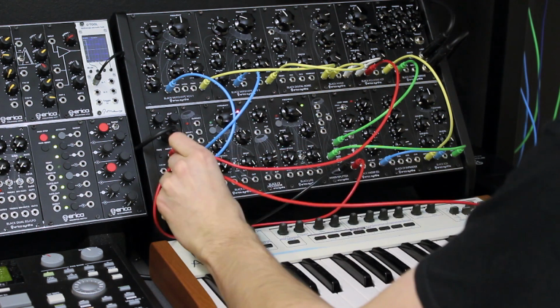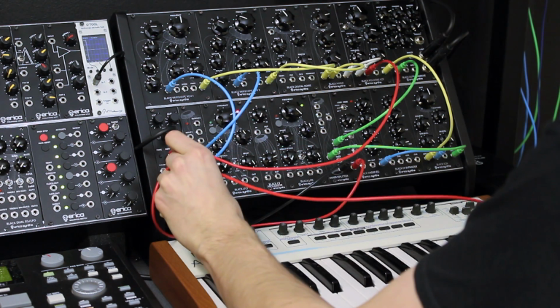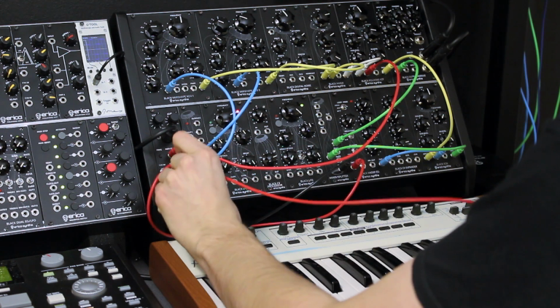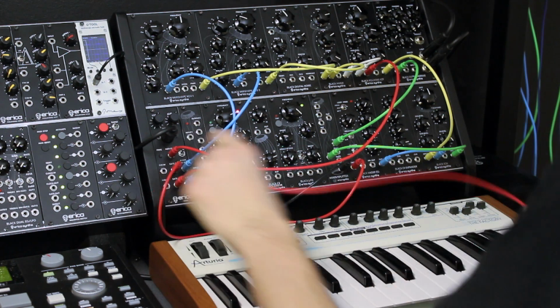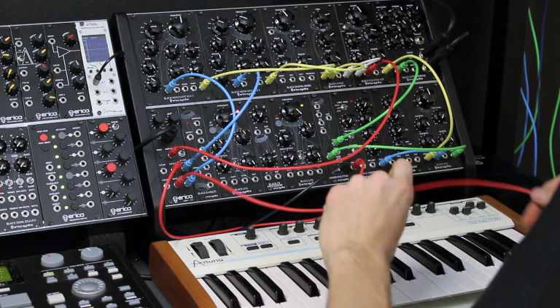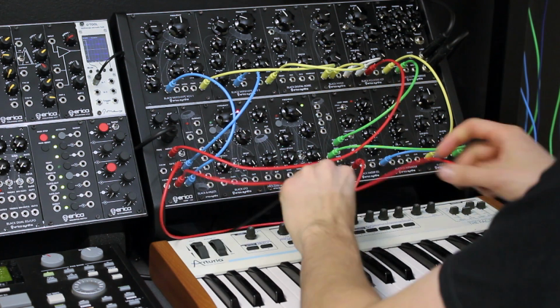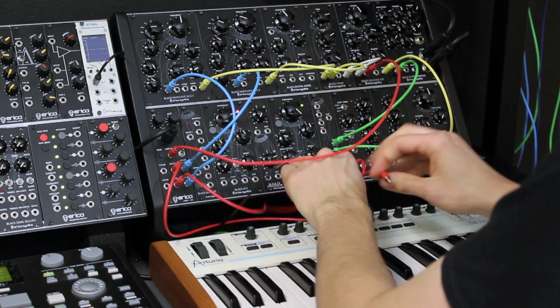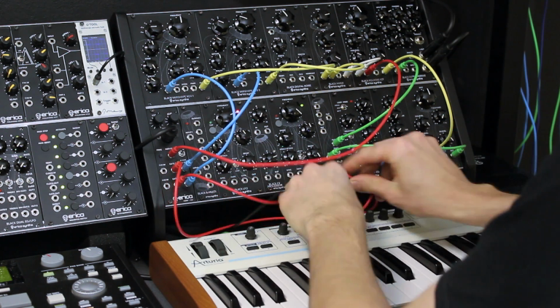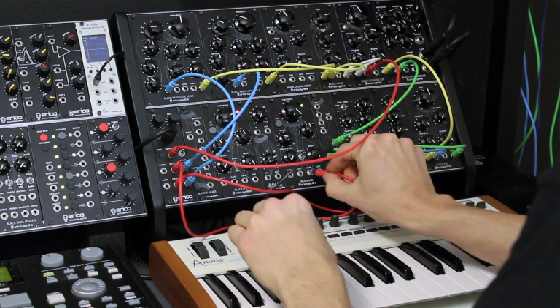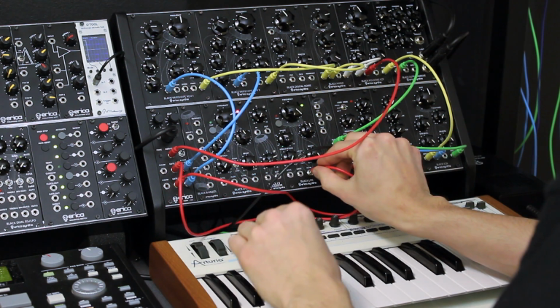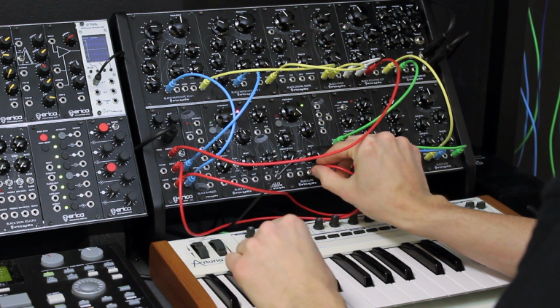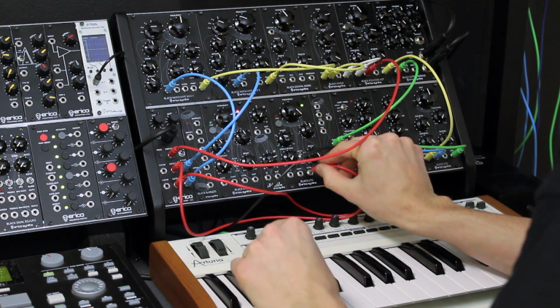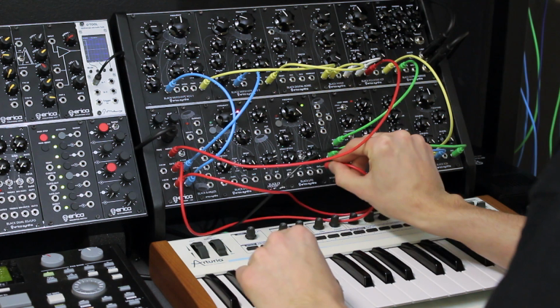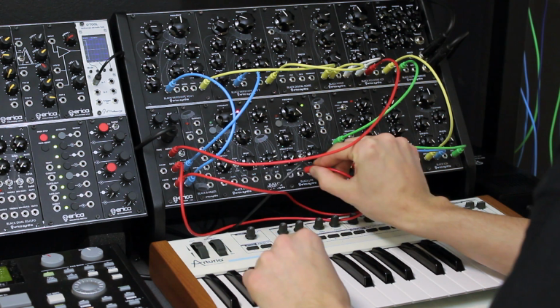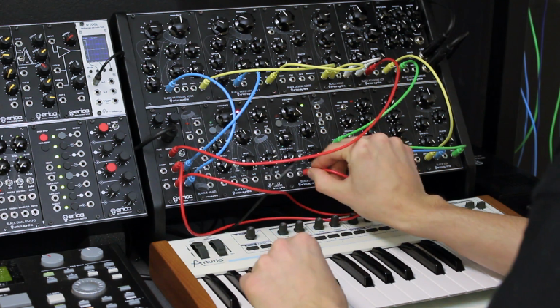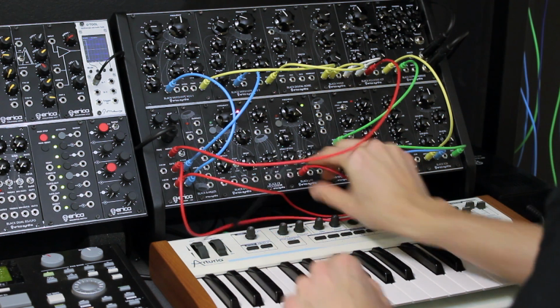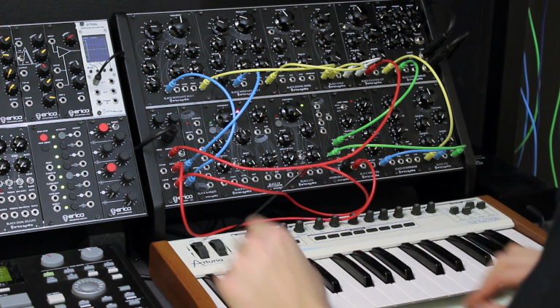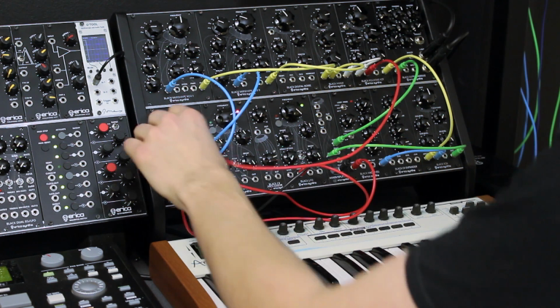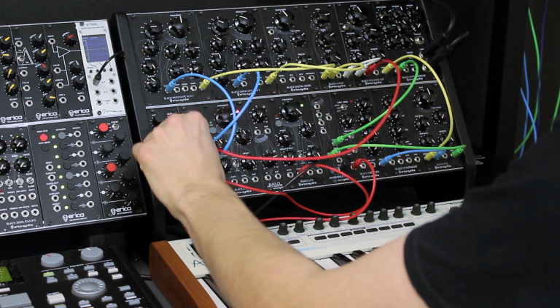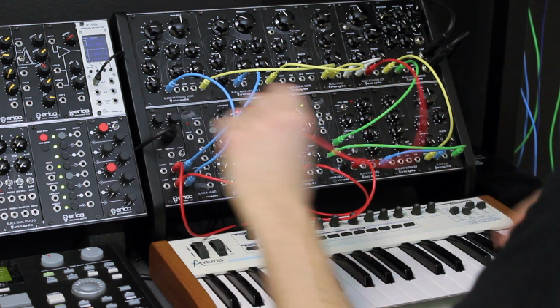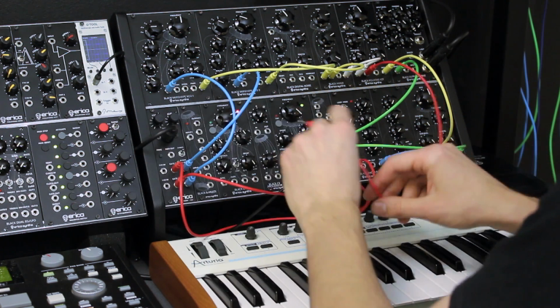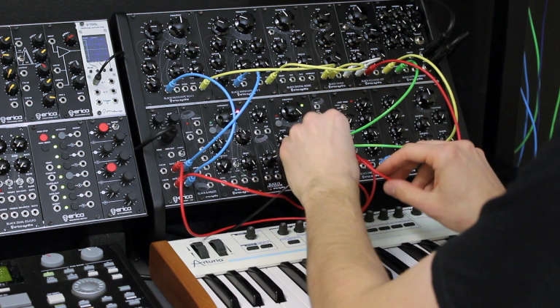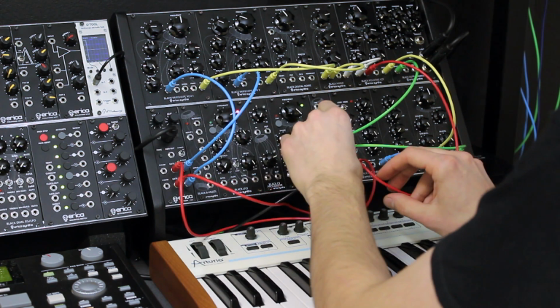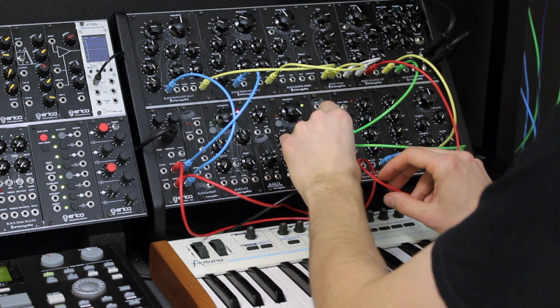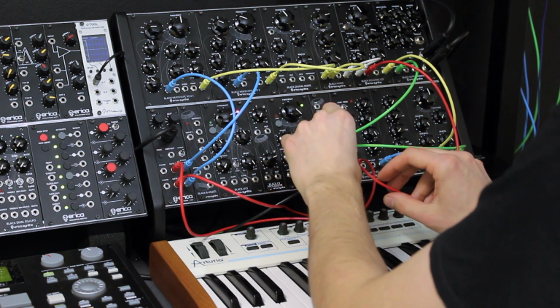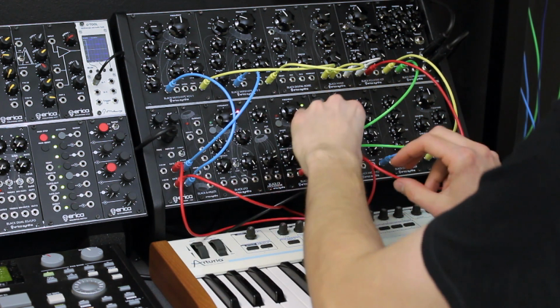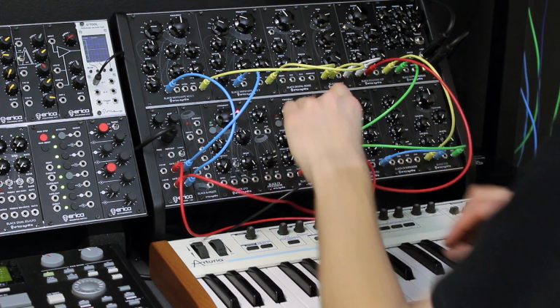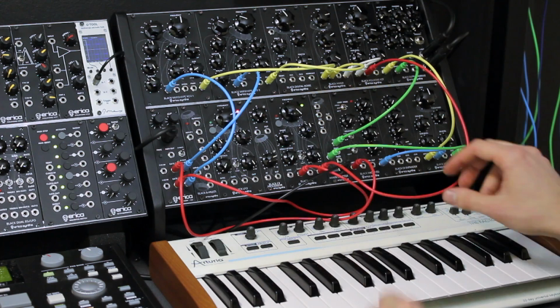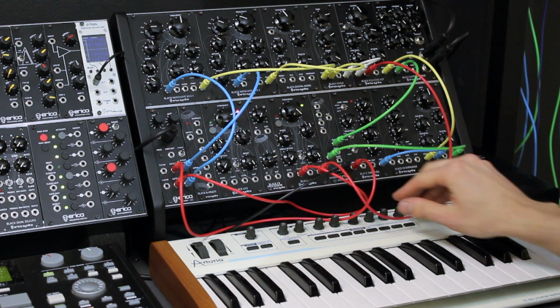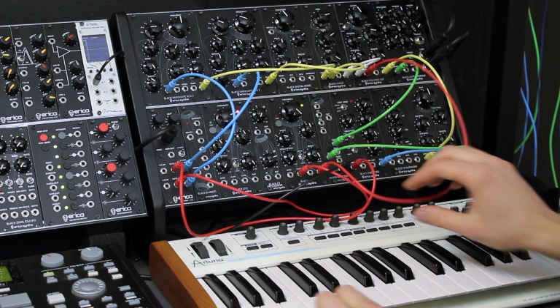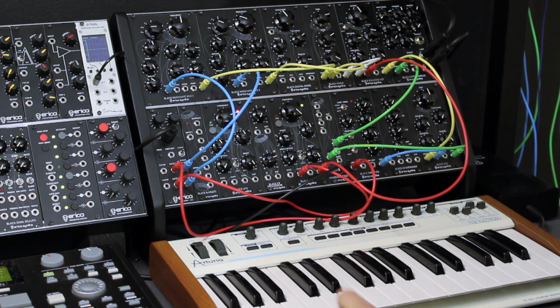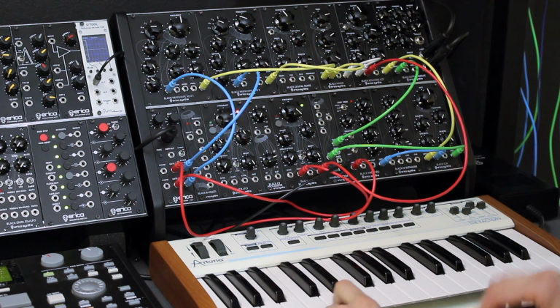The same thing happens with the second gate out. For example, I will send the copied gate signal to the Black LFO, which will open and slowly close the Polylox filter, thanks to the built-in VCO circuit which operates according to incoming gate length.